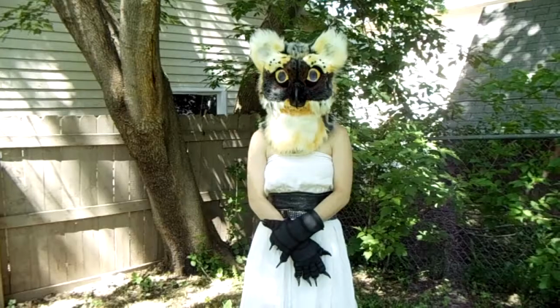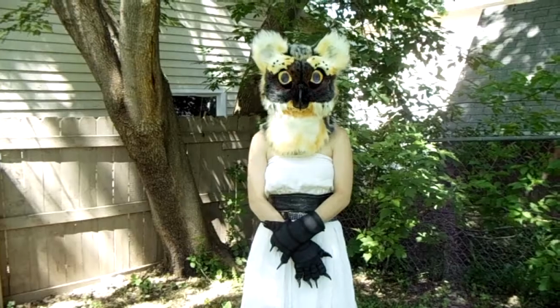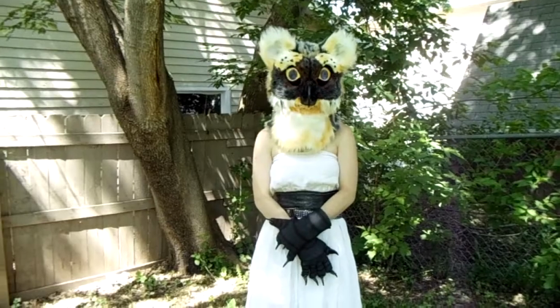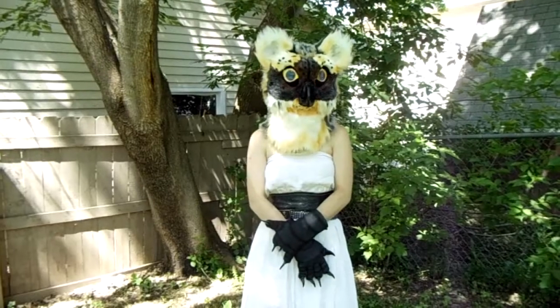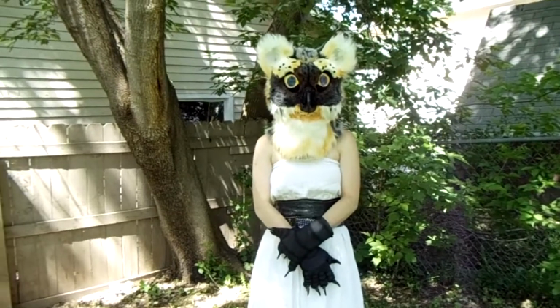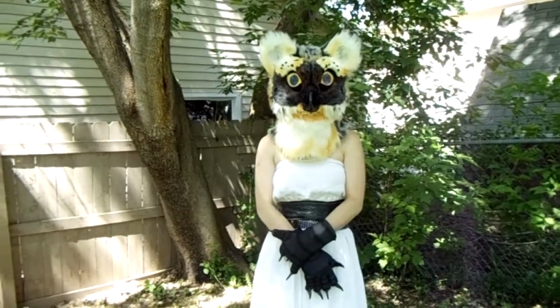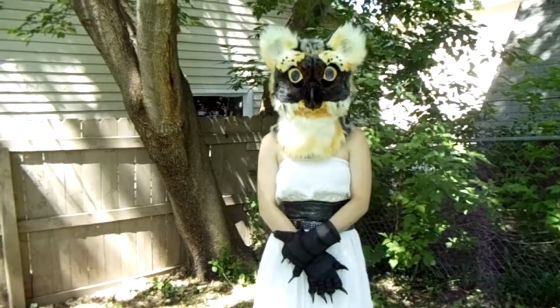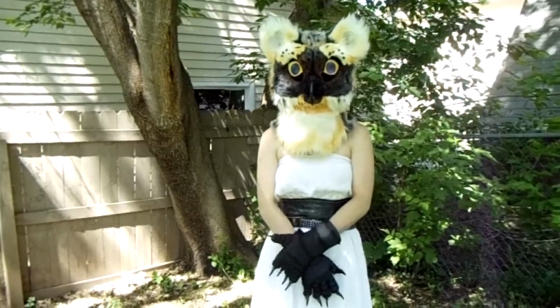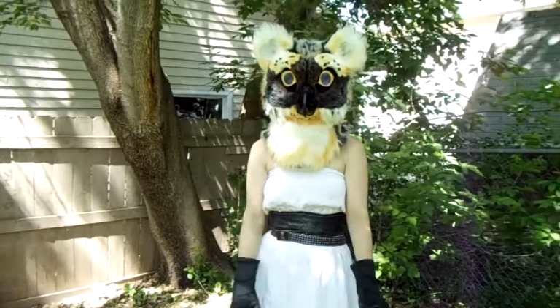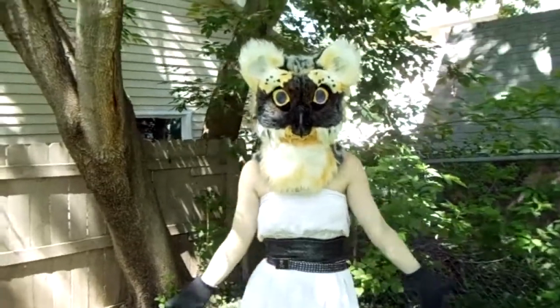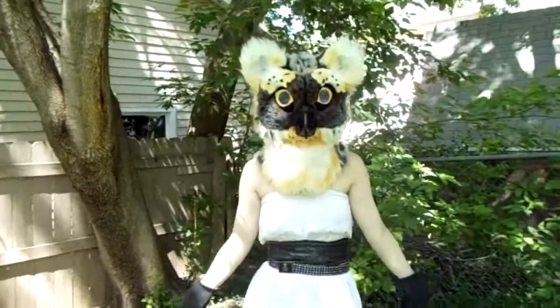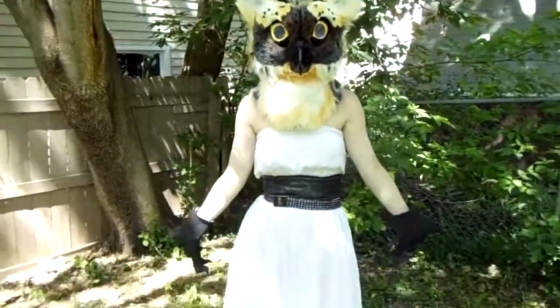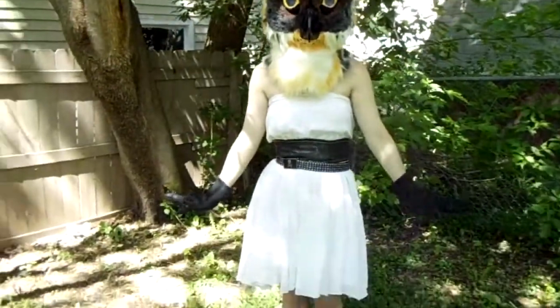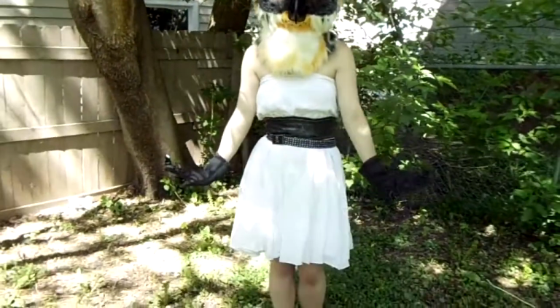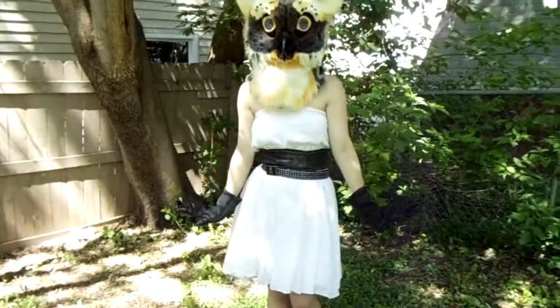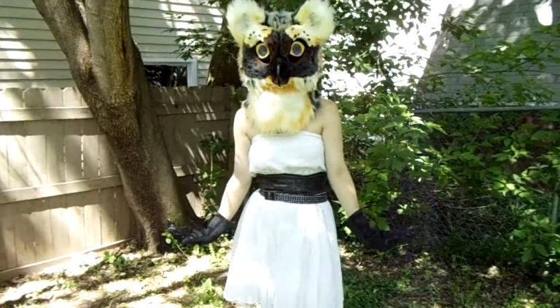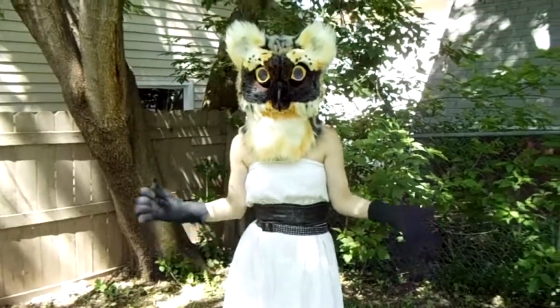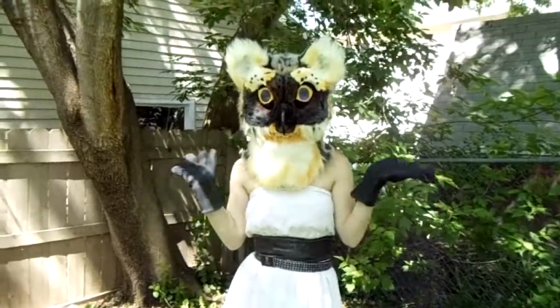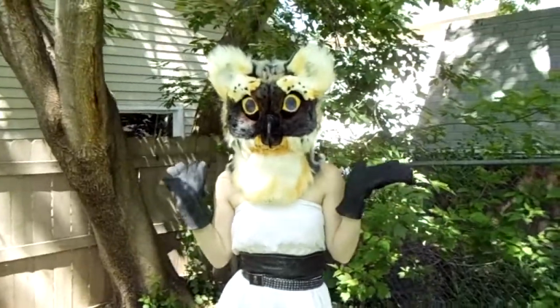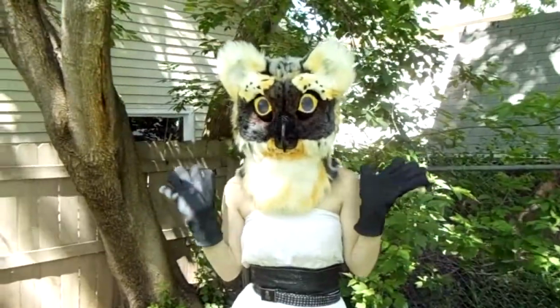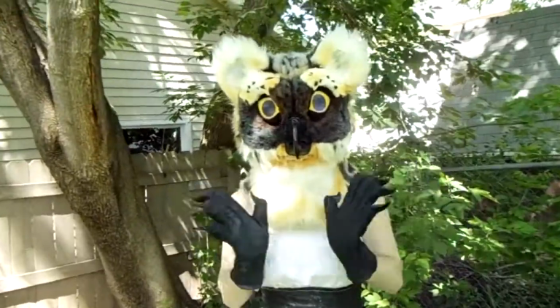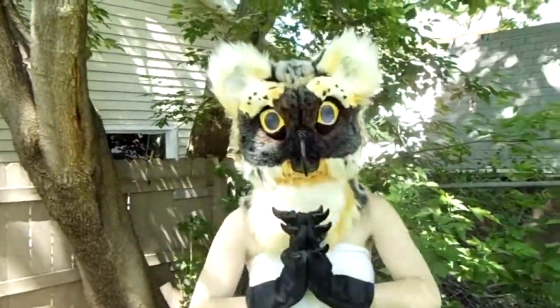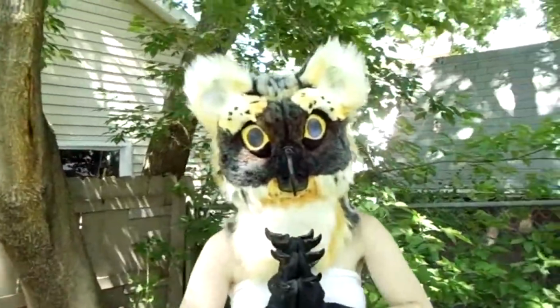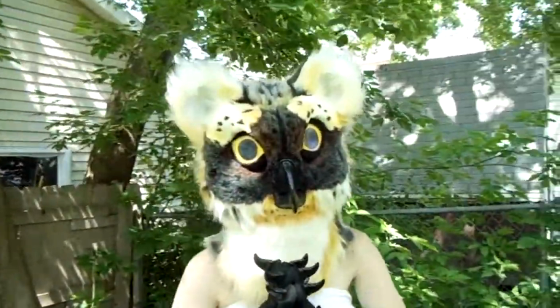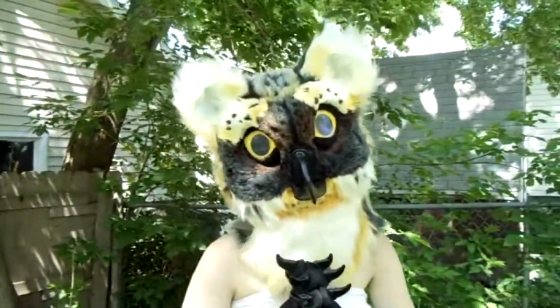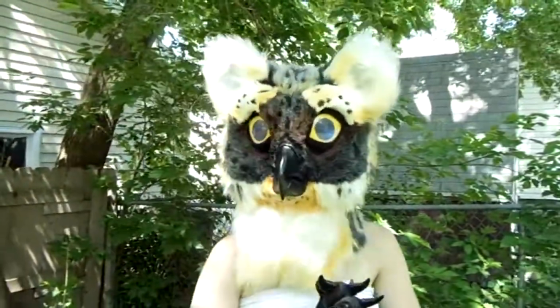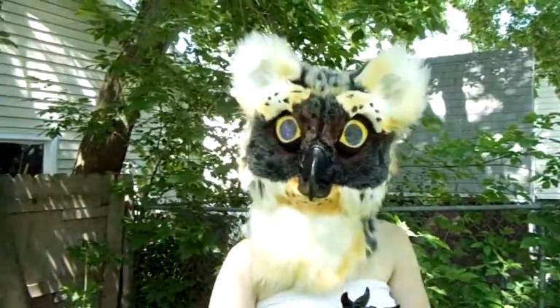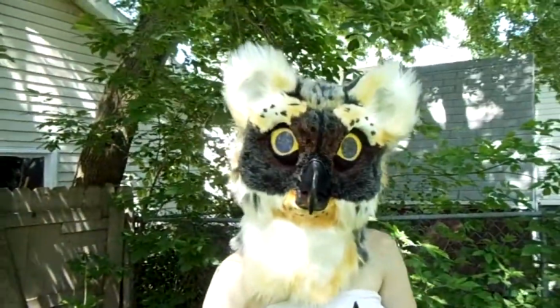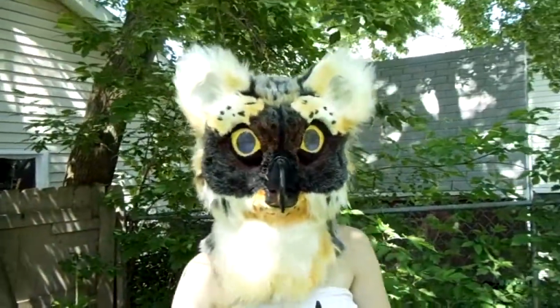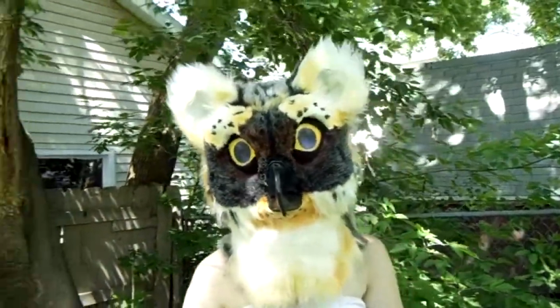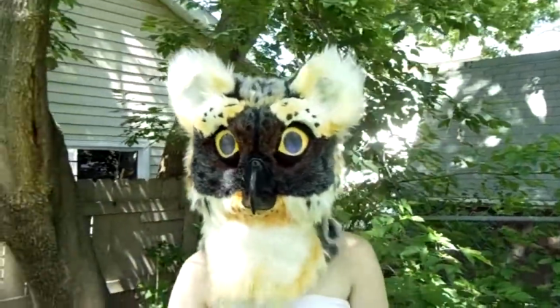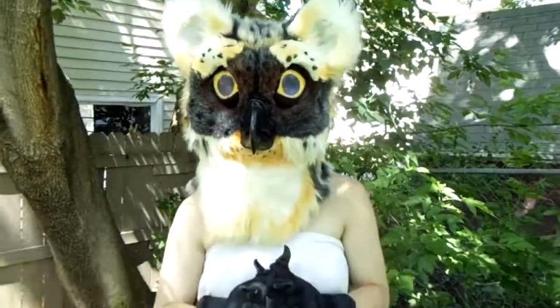Hello everybody! Here we have the Snow Leopard Owl Griffin all put together. This is for Caesar Berserk.